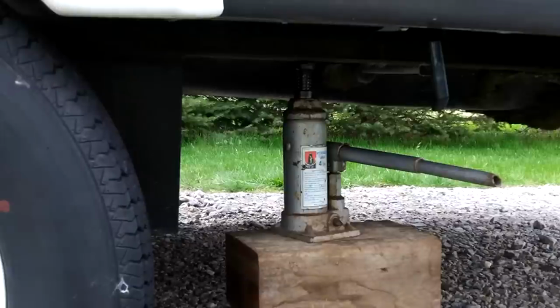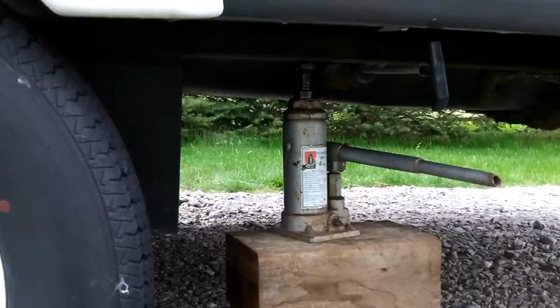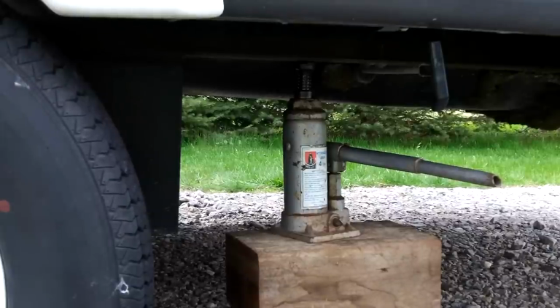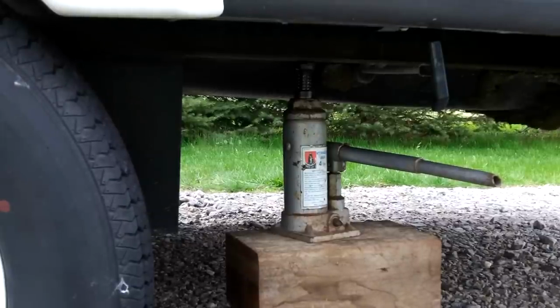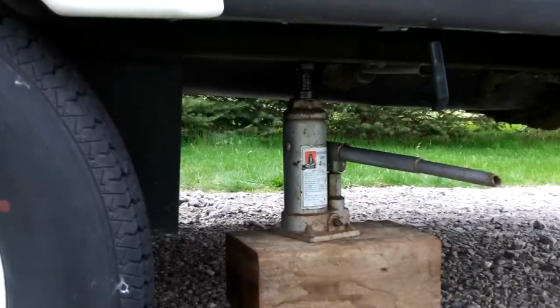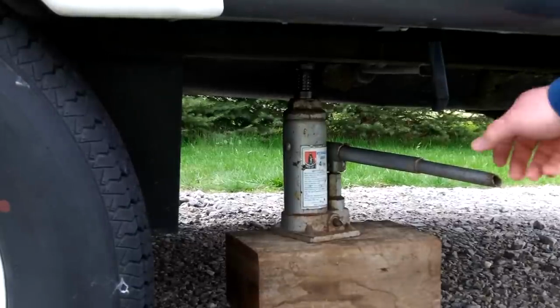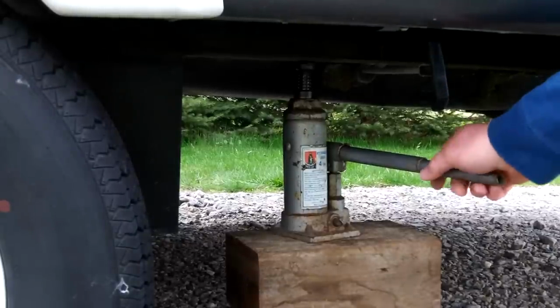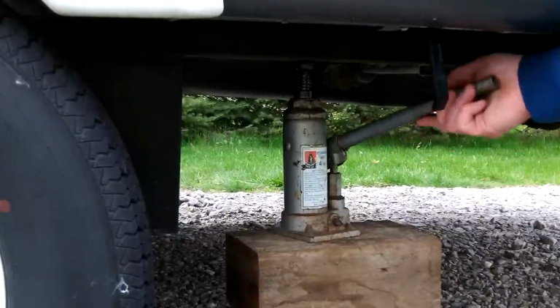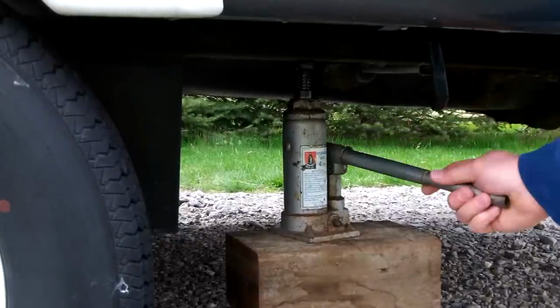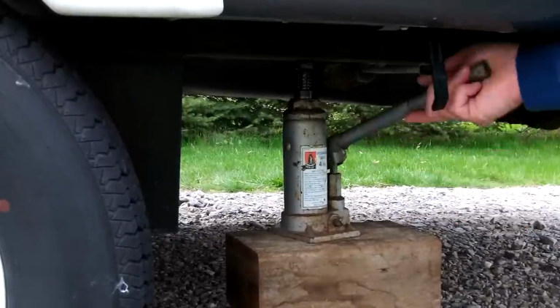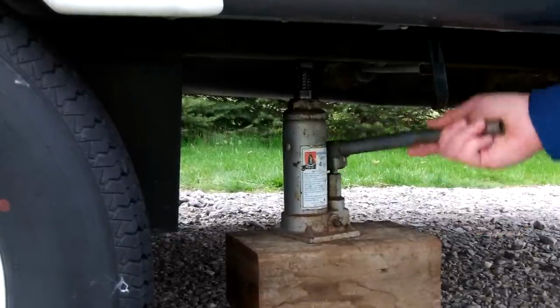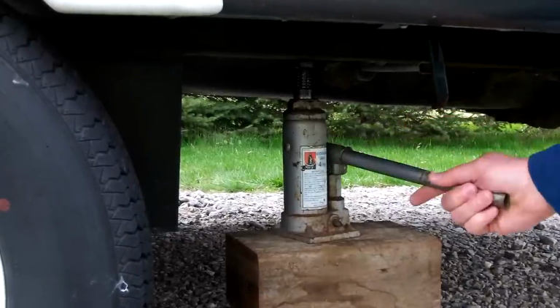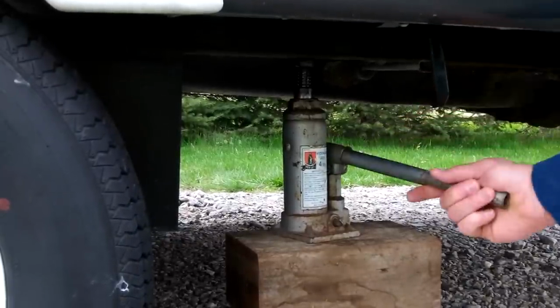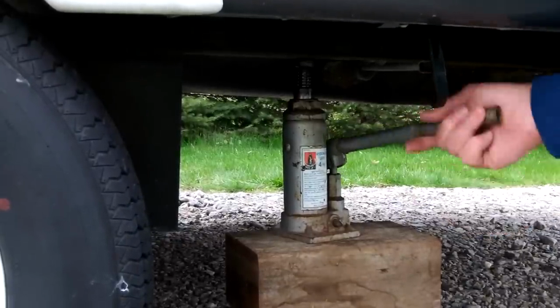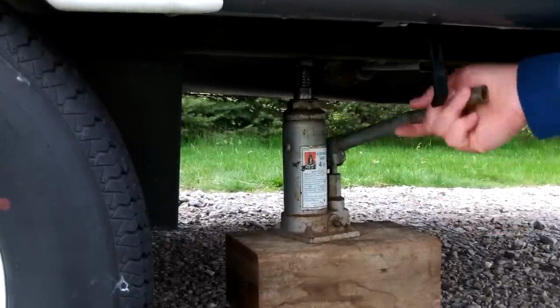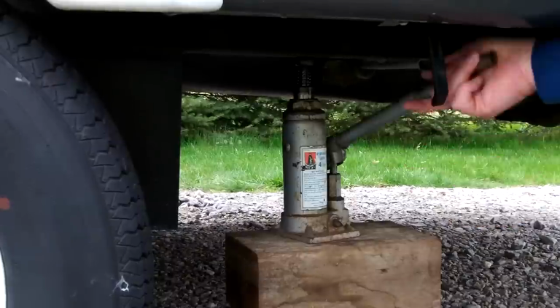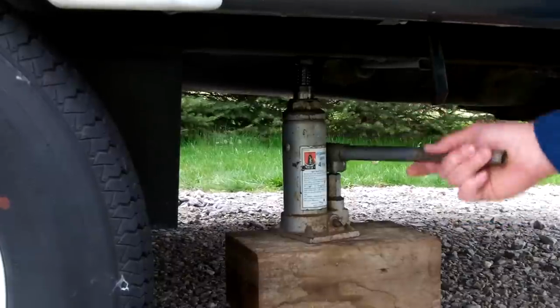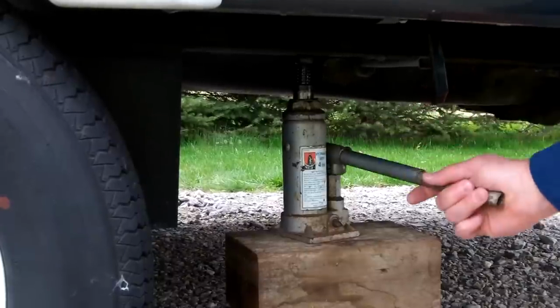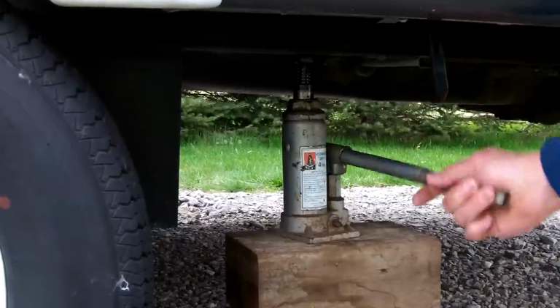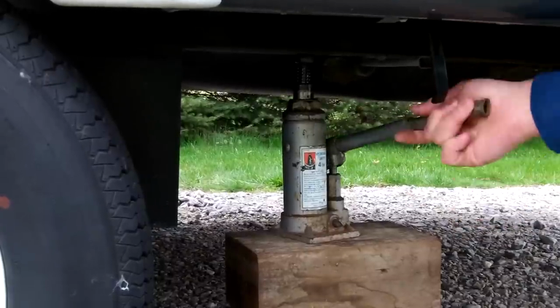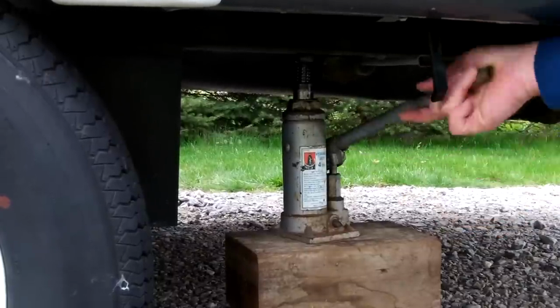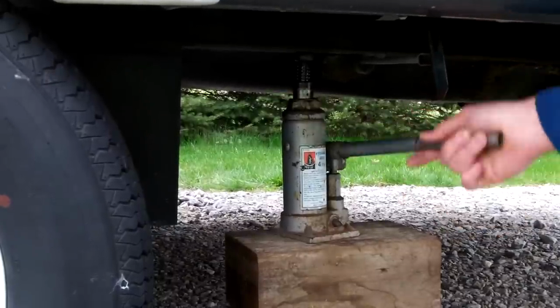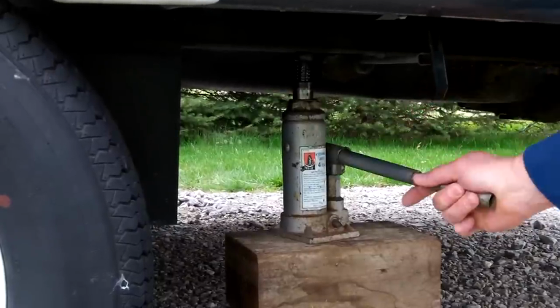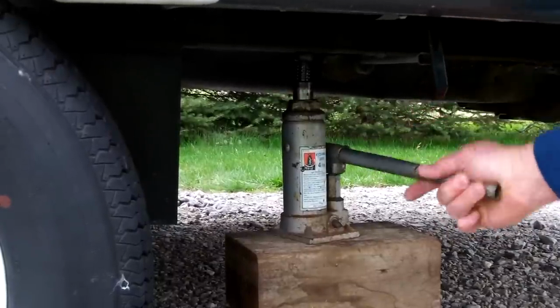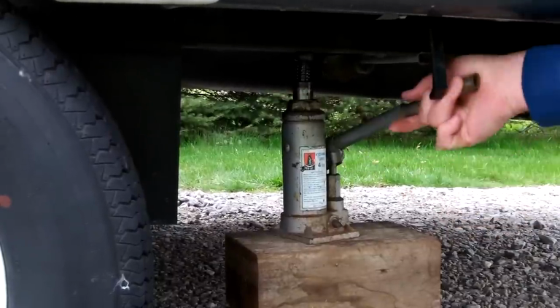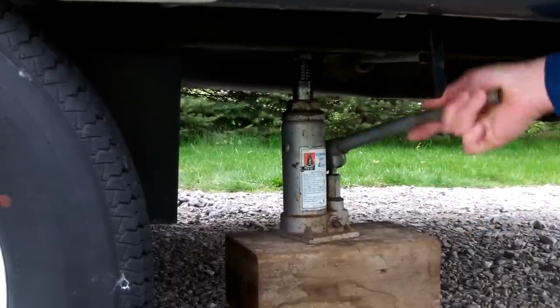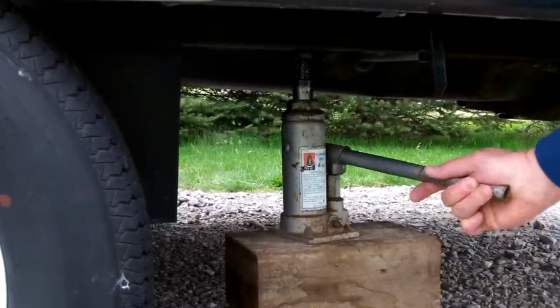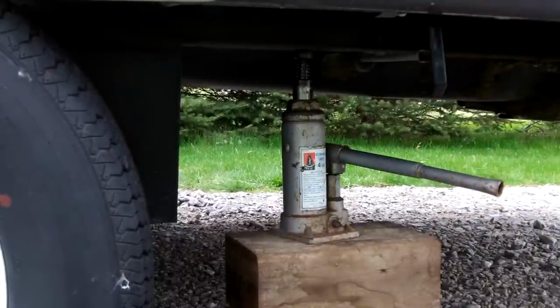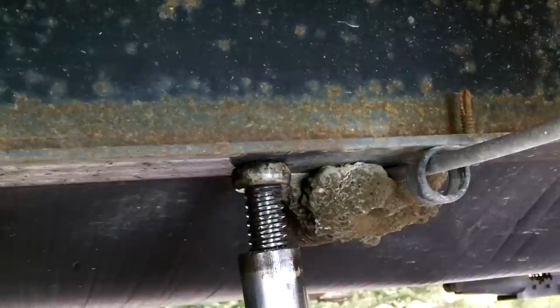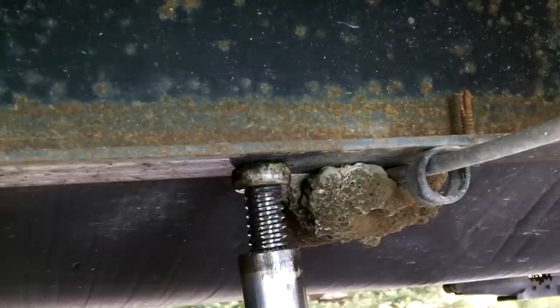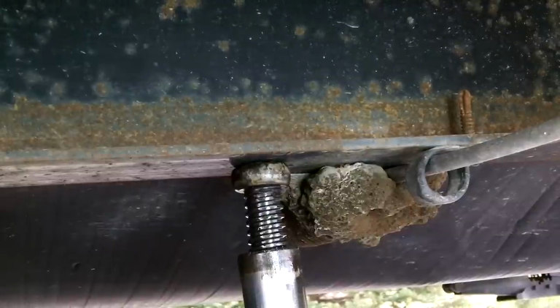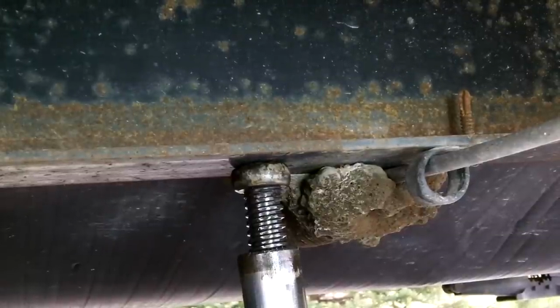Next, jack up your trailer by placing the jack beneath the frame of your RV. You may need to use blocks to help support the jack. Lift your trailer until you are able to spin your wheel freely. Never lift on any part of the suspension system.